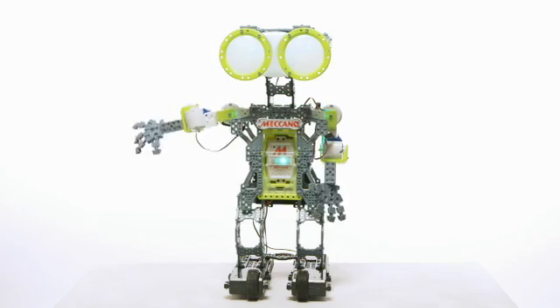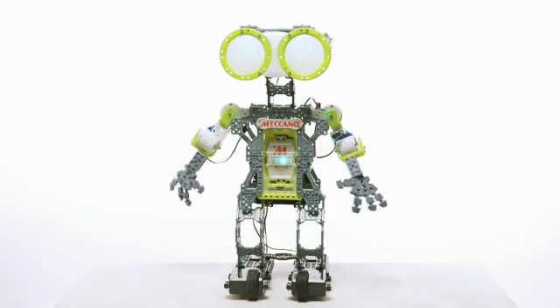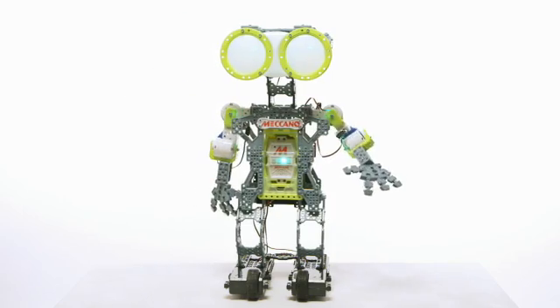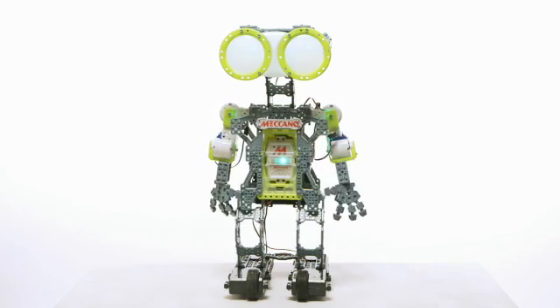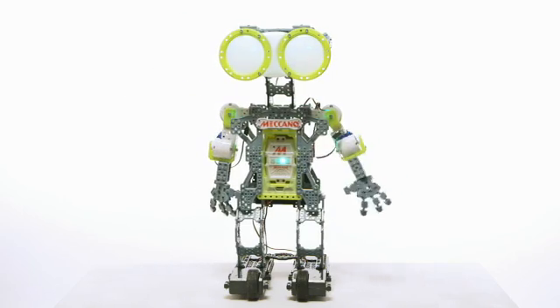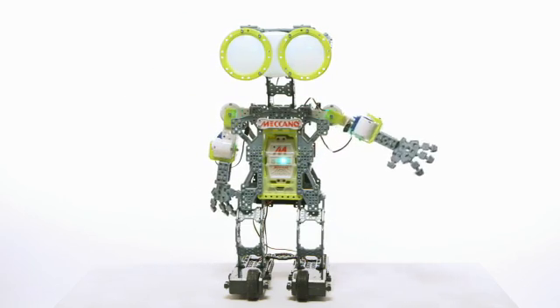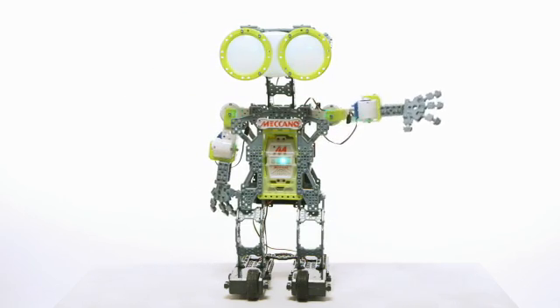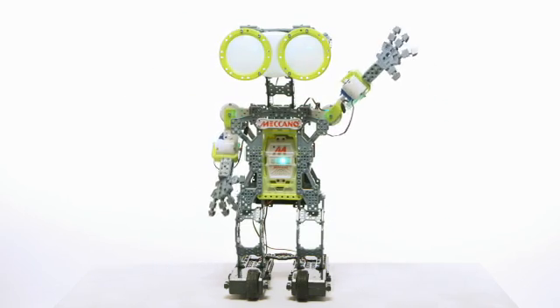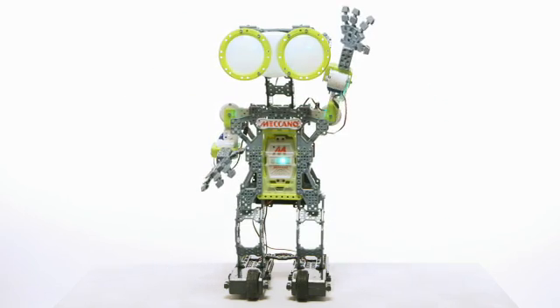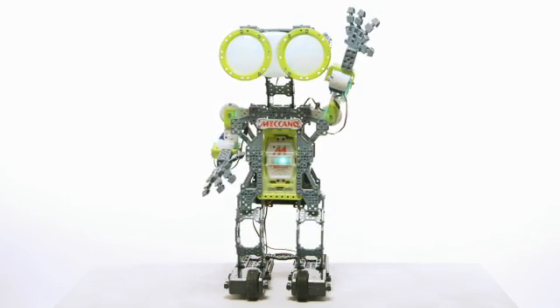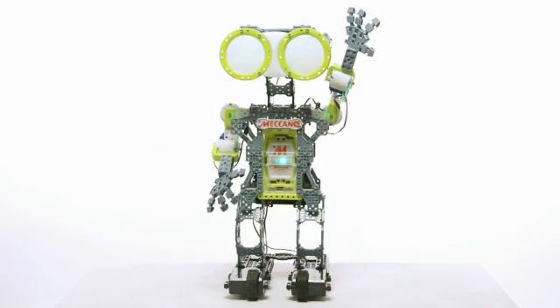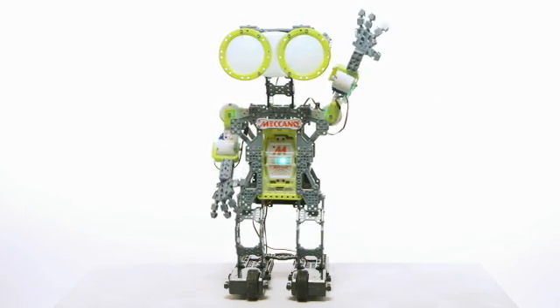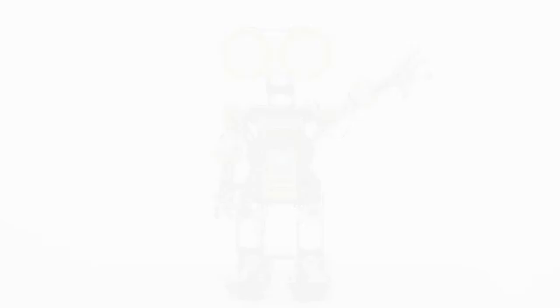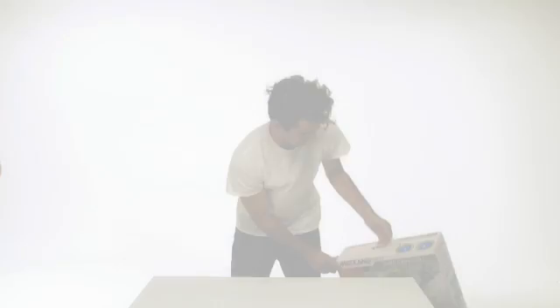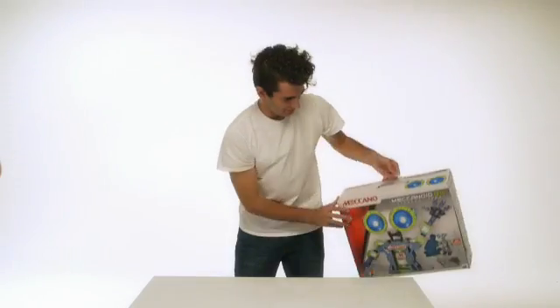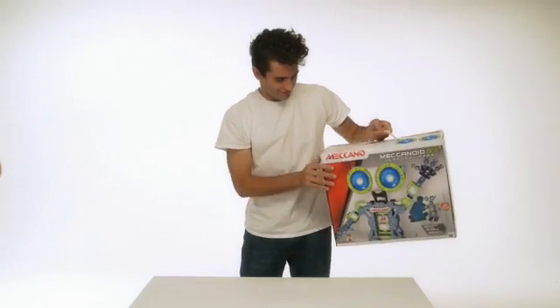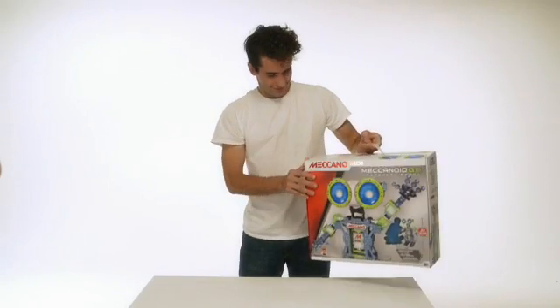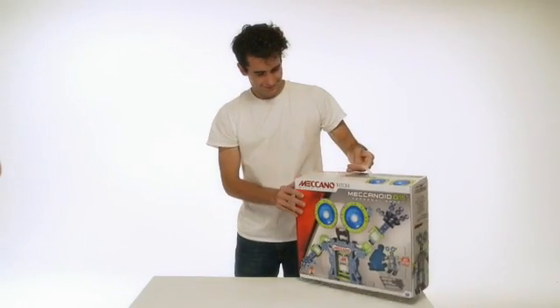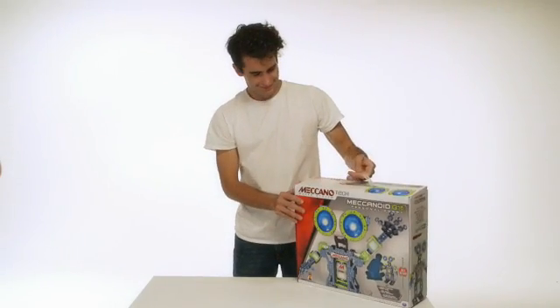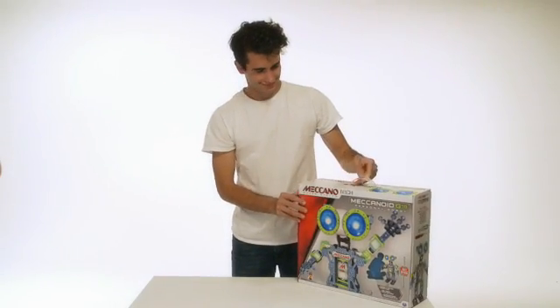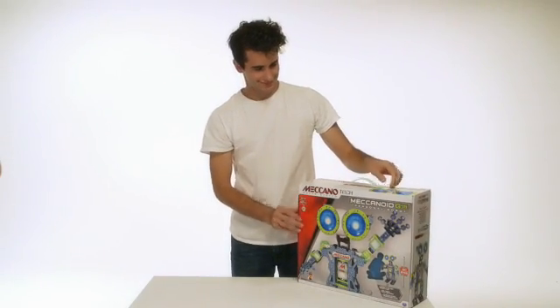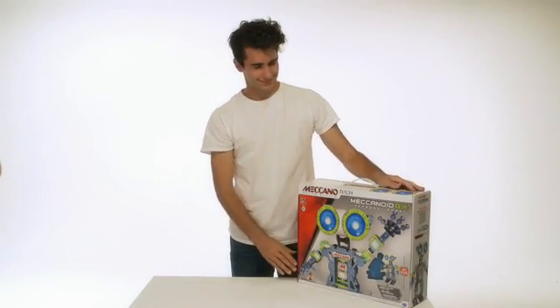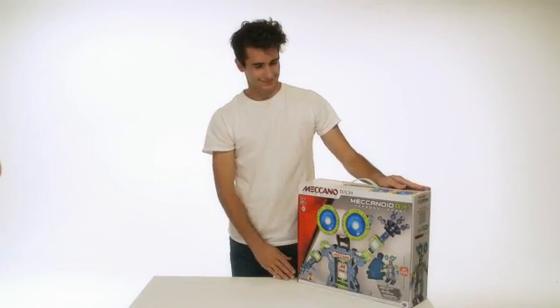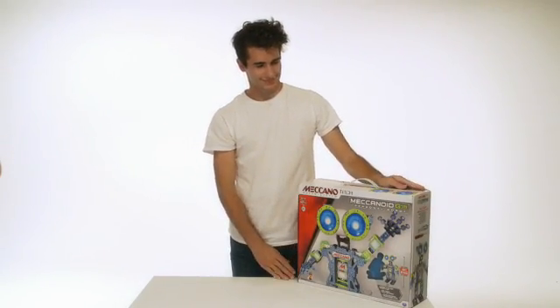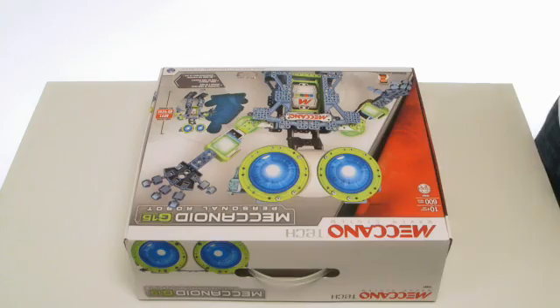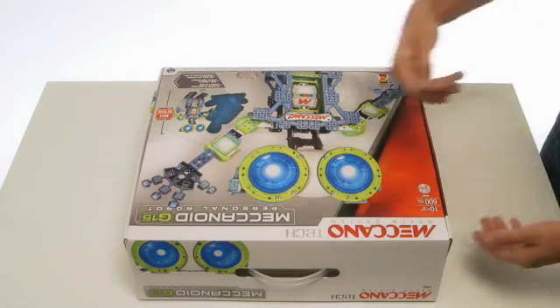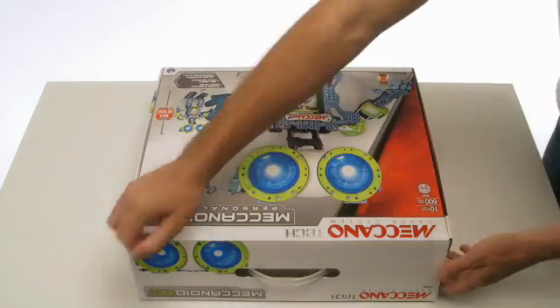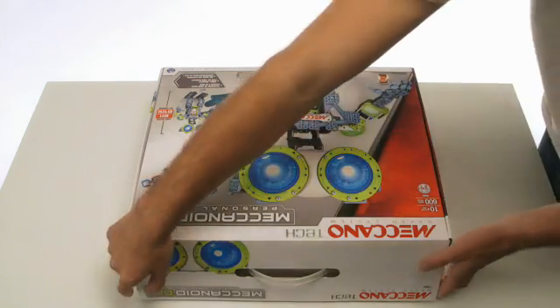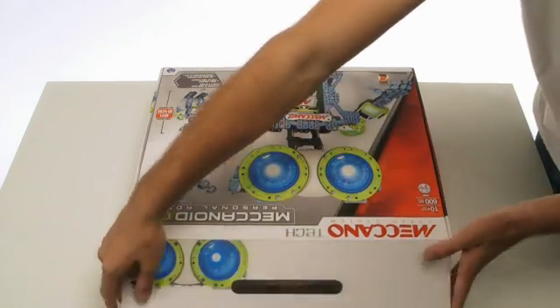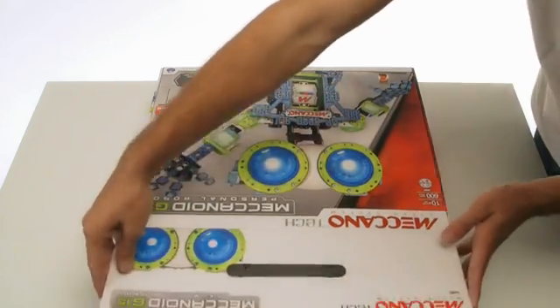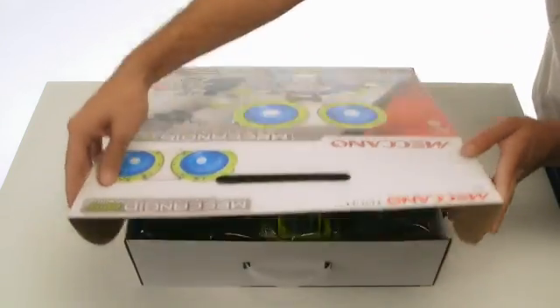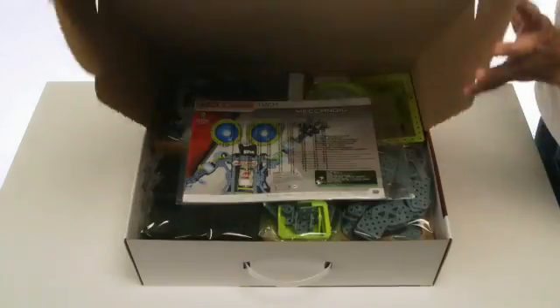Throughout this video we will speed up the build on sections that use similar bolts. You'll build Mechanoid one body part at a time, so you'll really see him come to life as you make your robot.